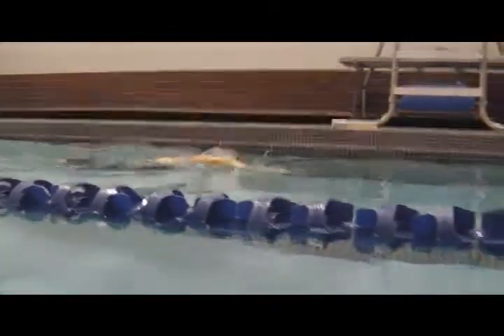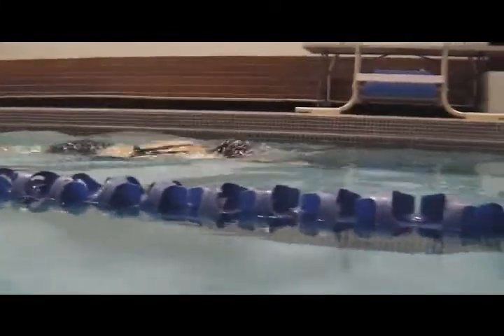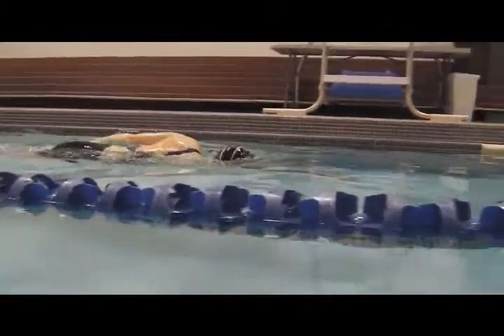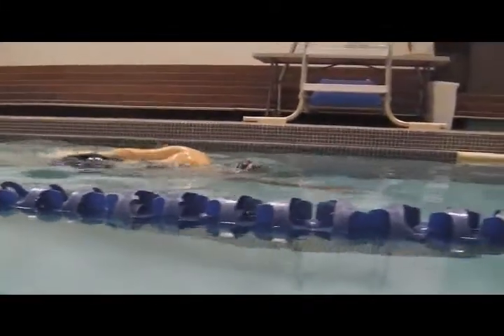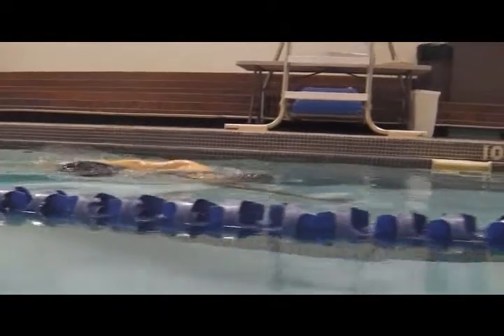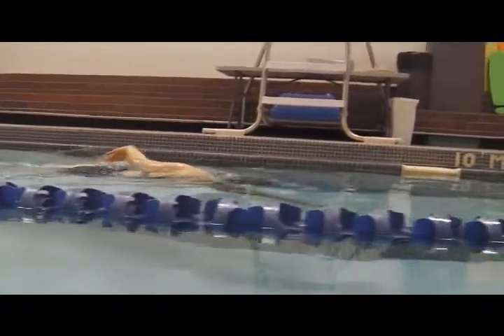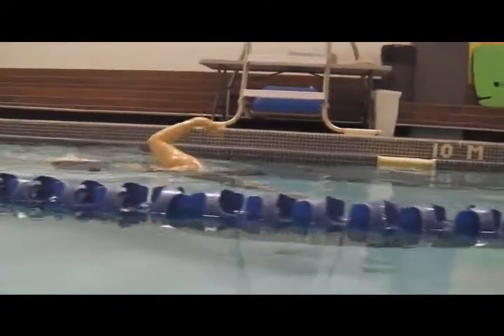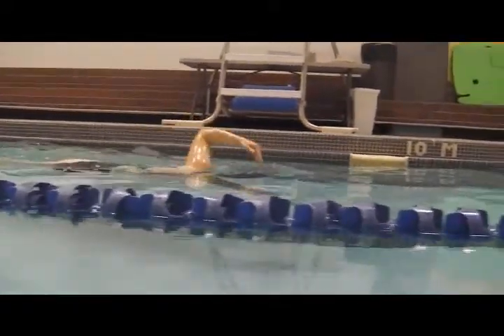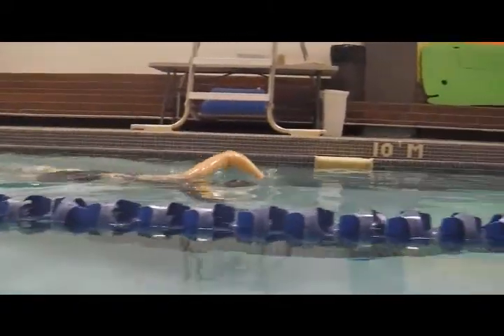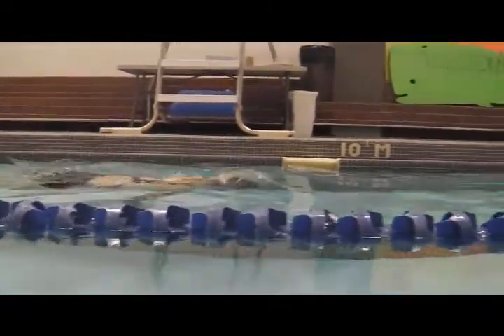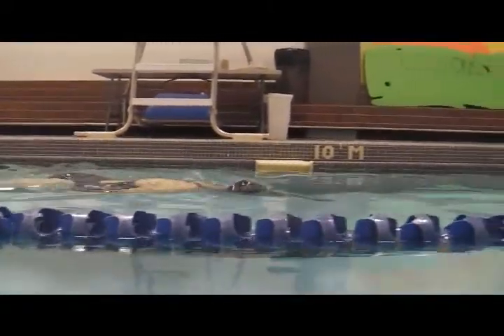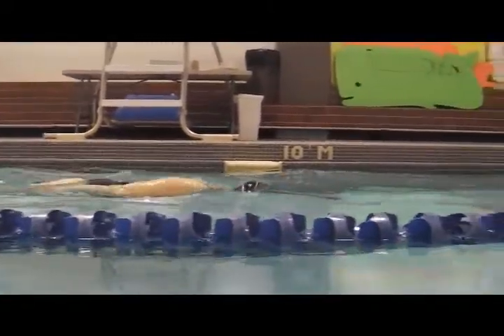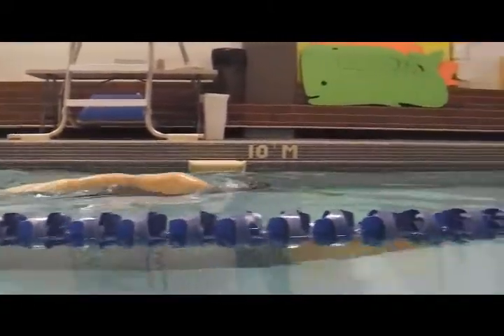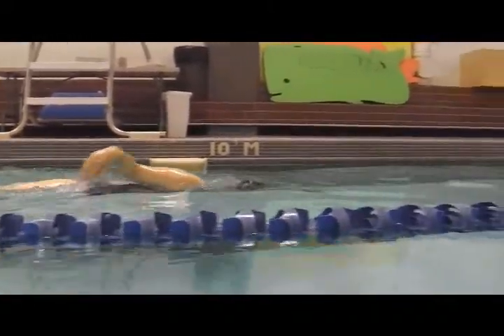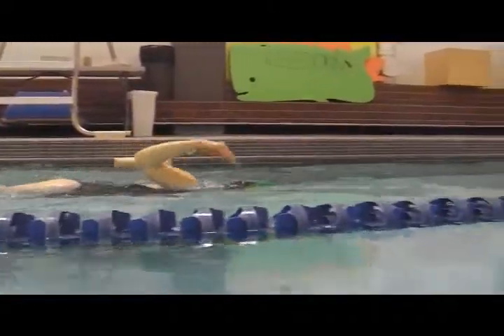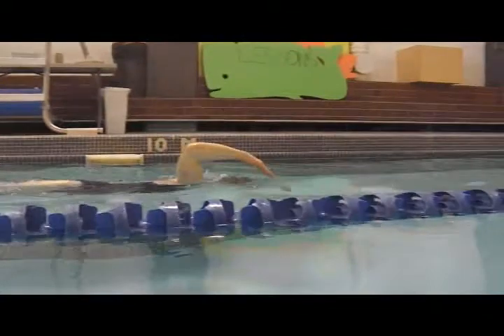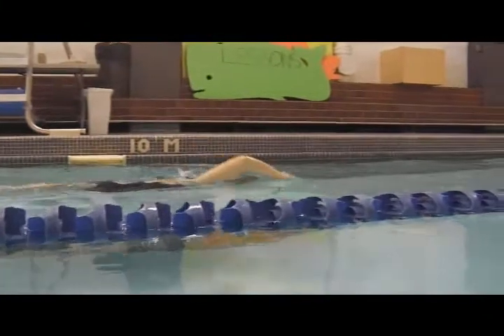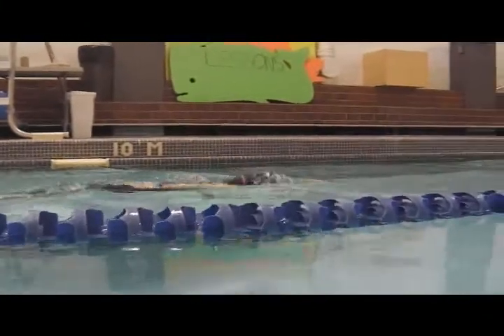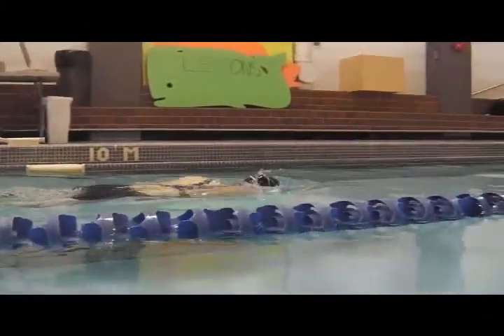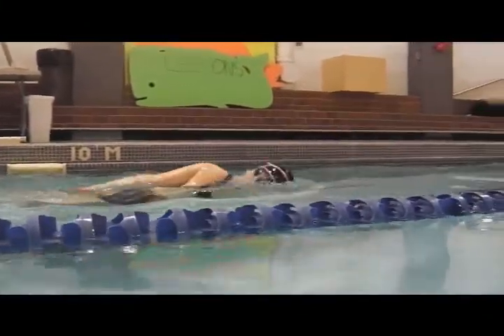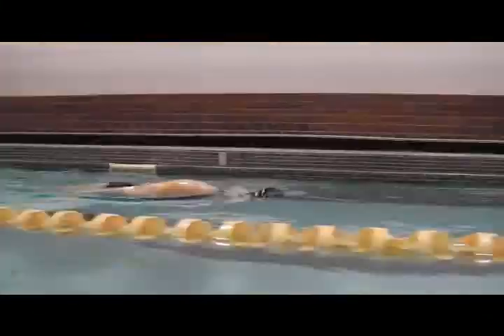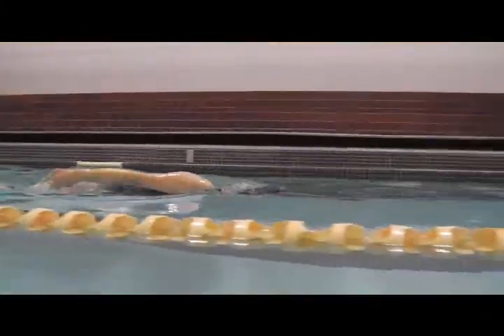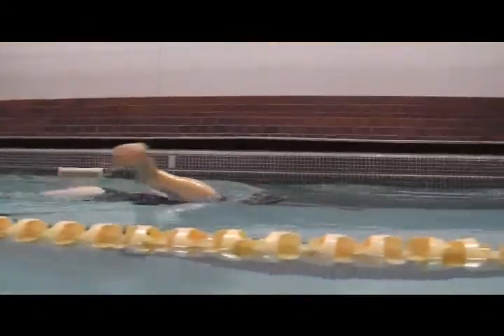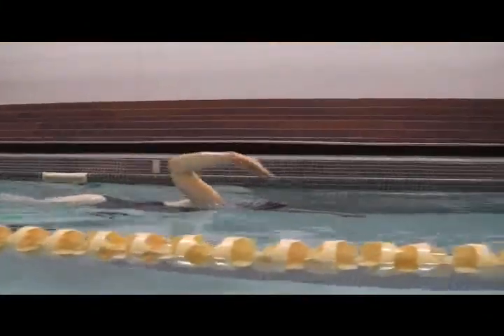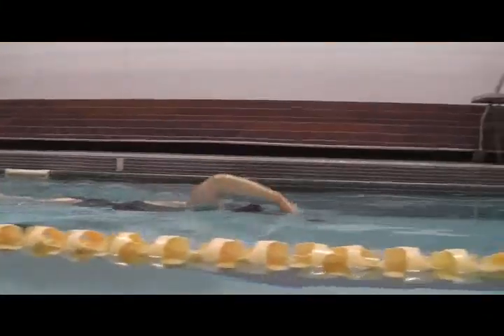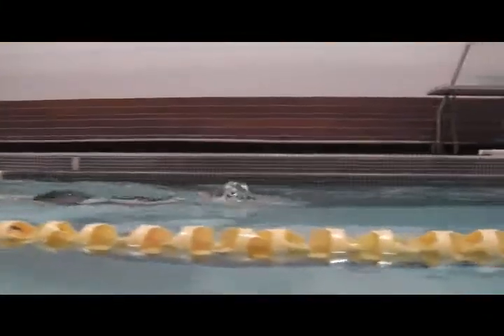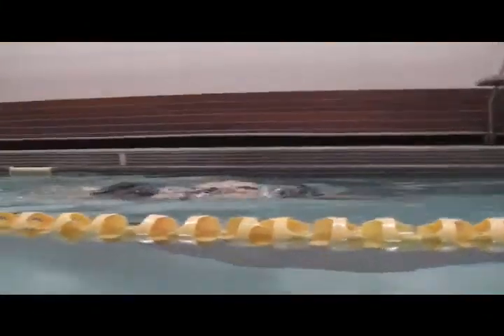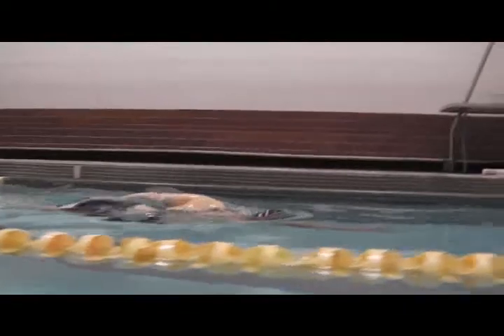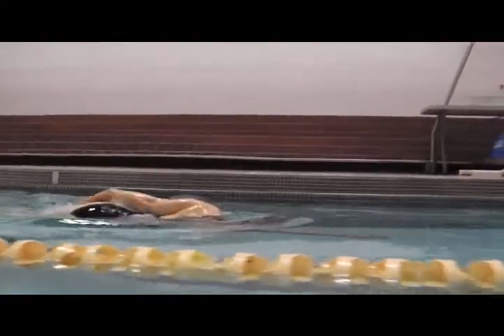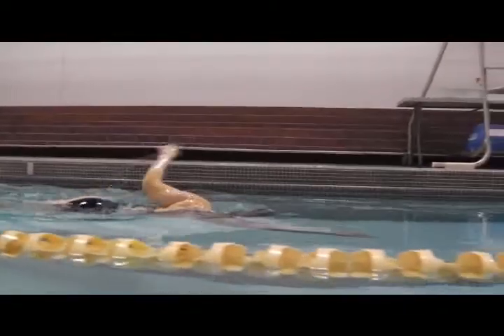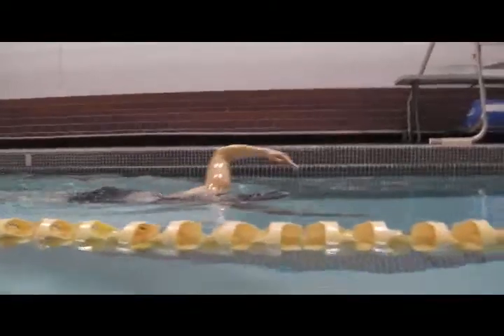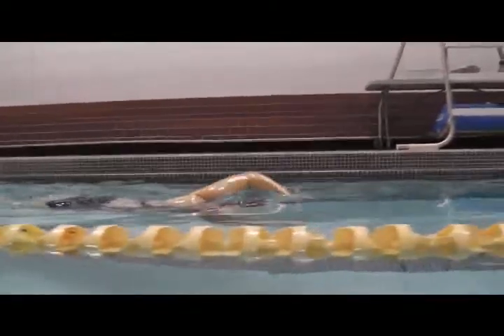You notice how every once in a while you're leaving that hand behind, and then you bring the hand around and reach forward. What we're looking for is that elbow to lift the hand out, instead of the elbow staying behind and the hand coming up.